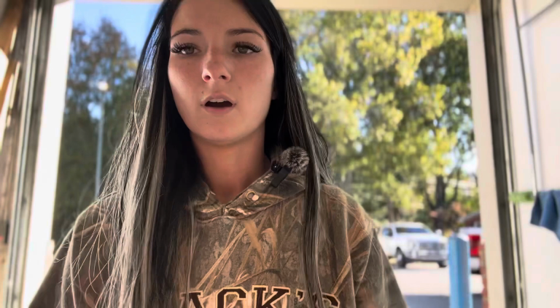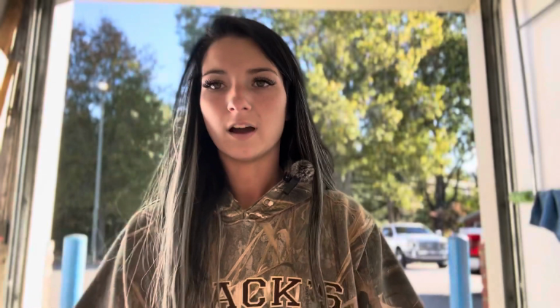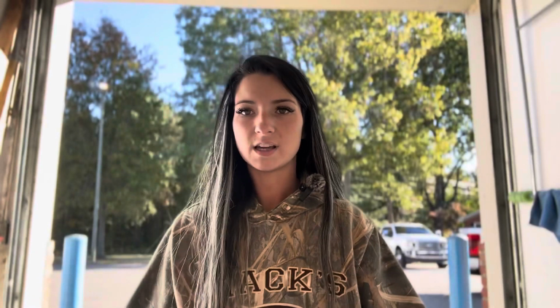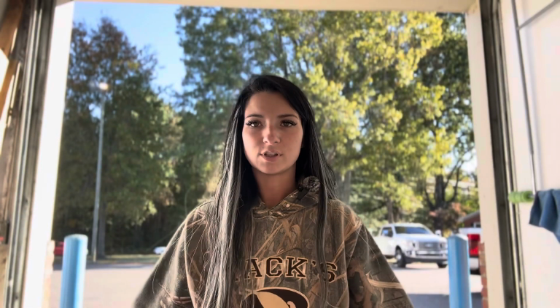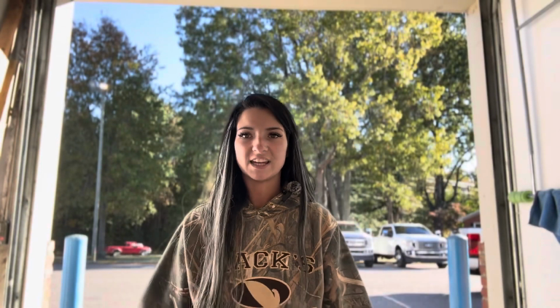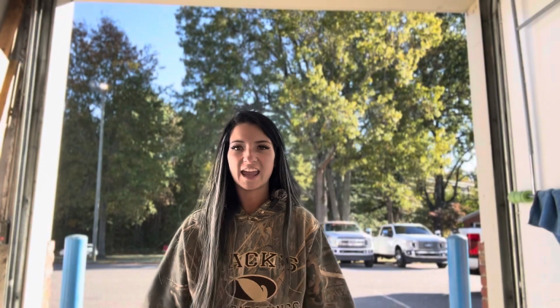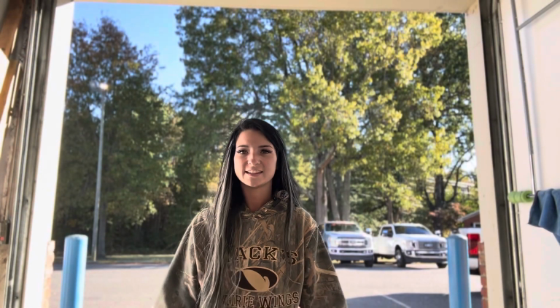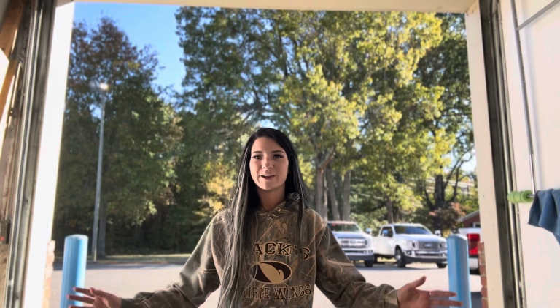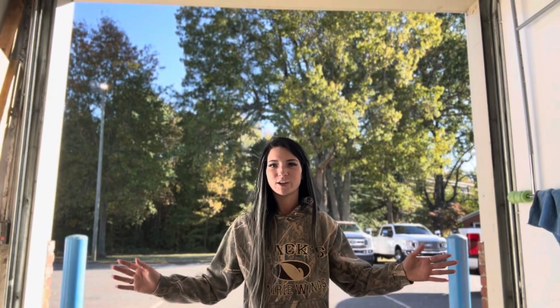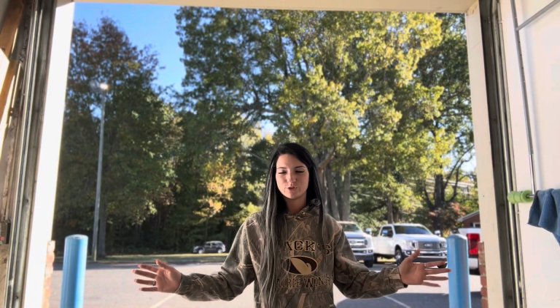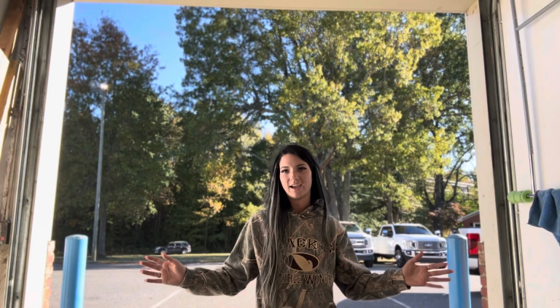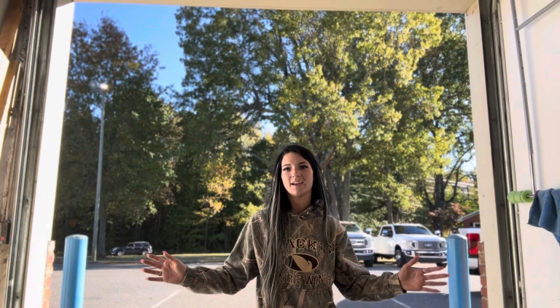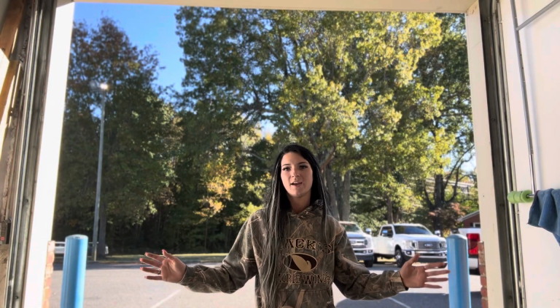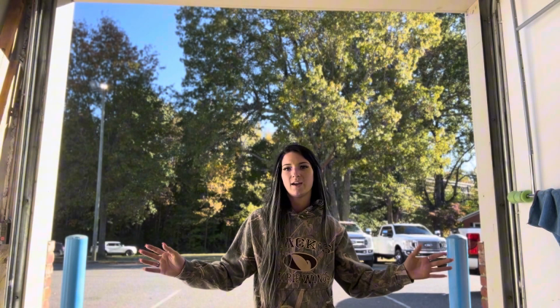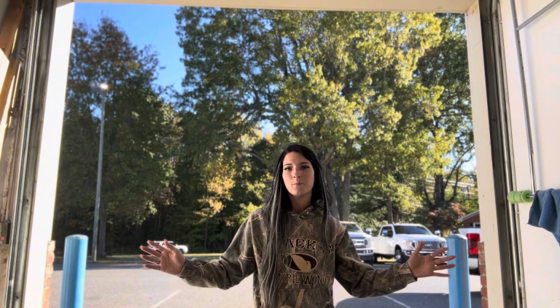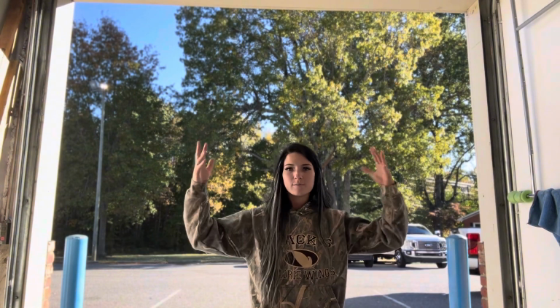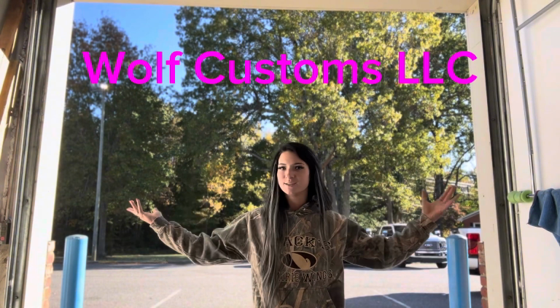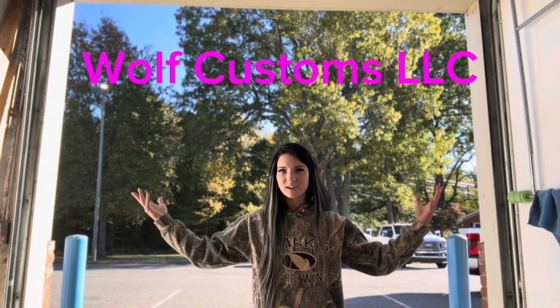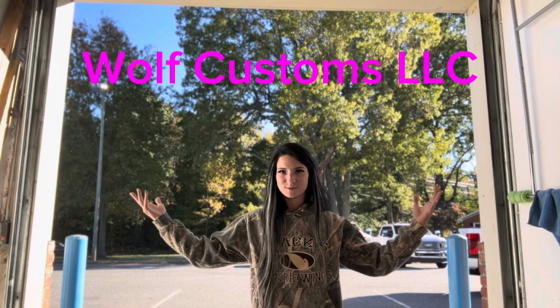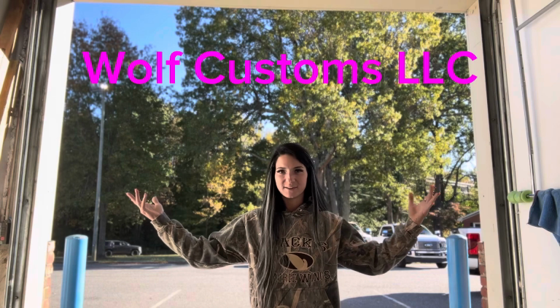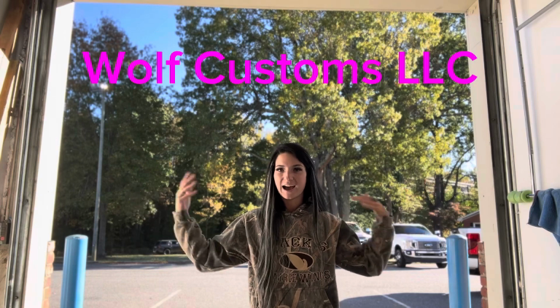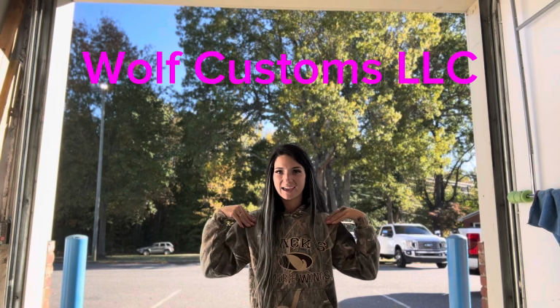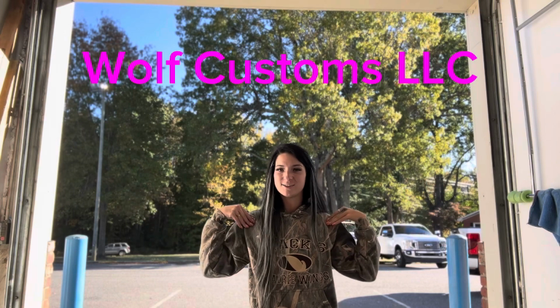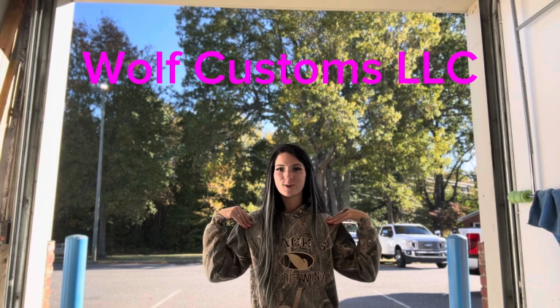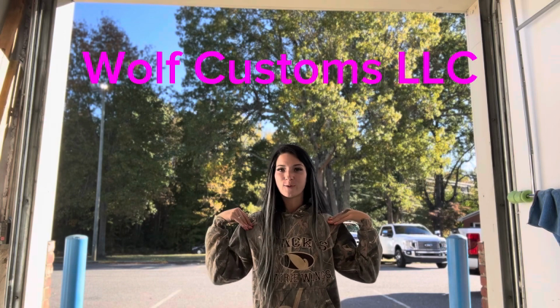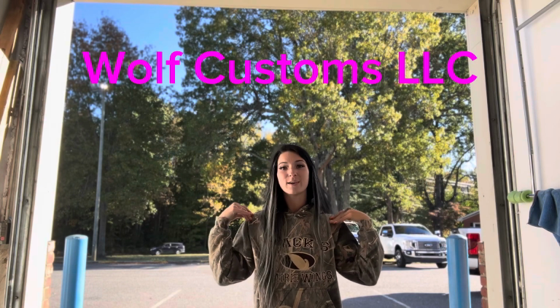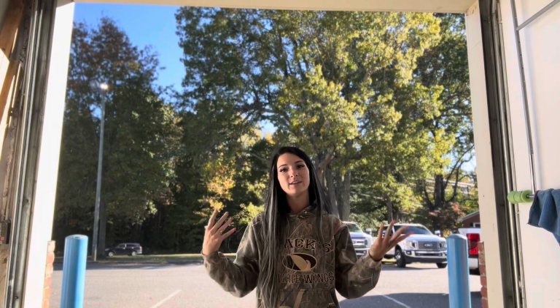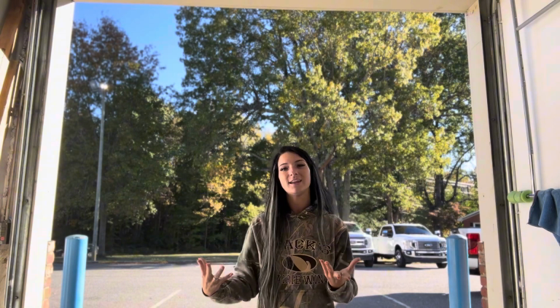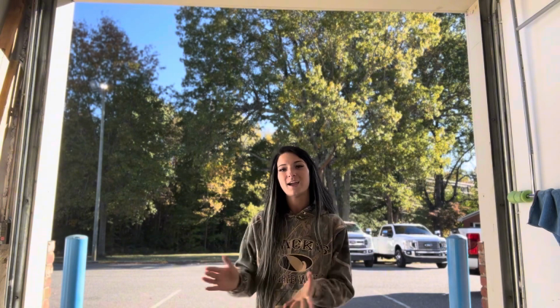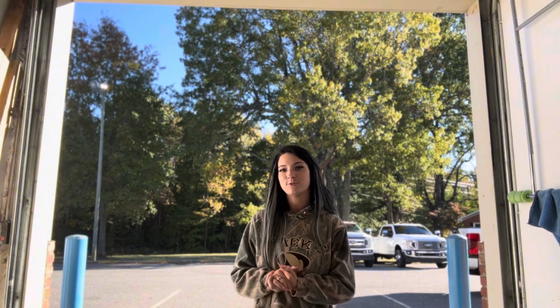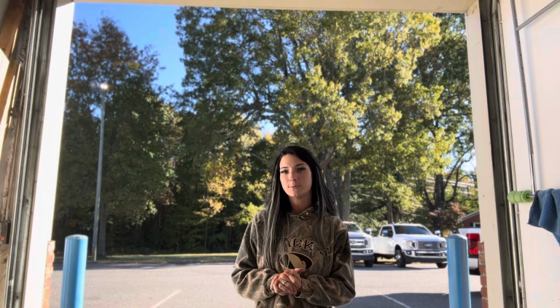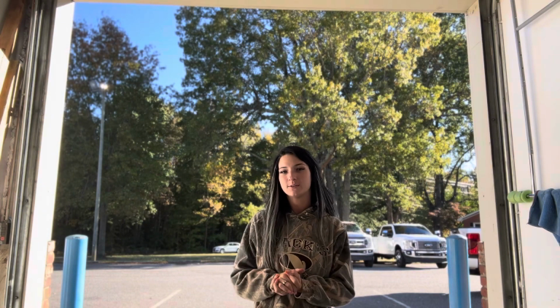What's up, y'all? So today is a very huge day. Welcome back to the Wolf Customs Channel. I get to show you a completed F-250 build.